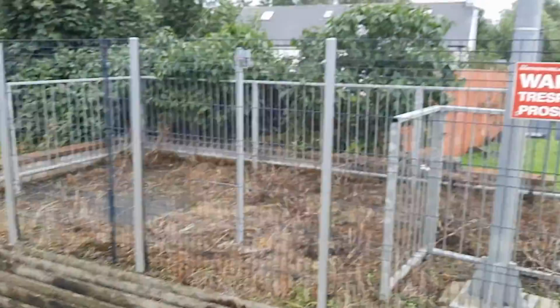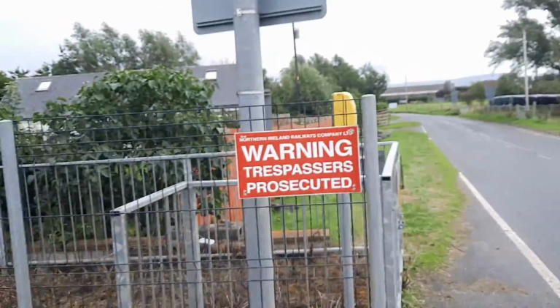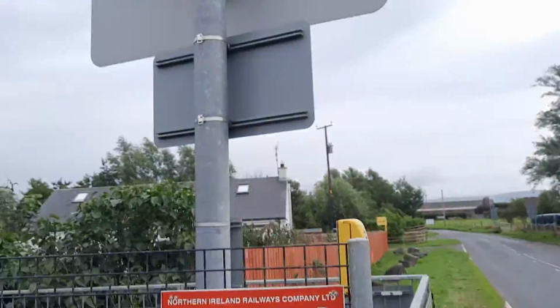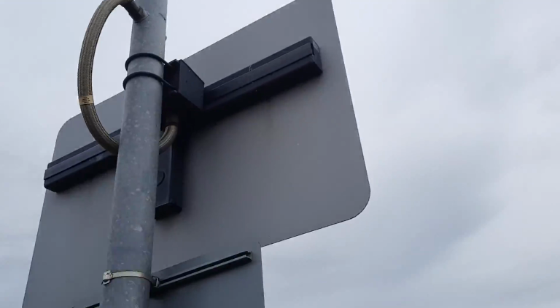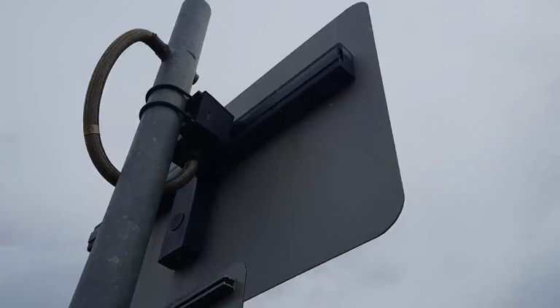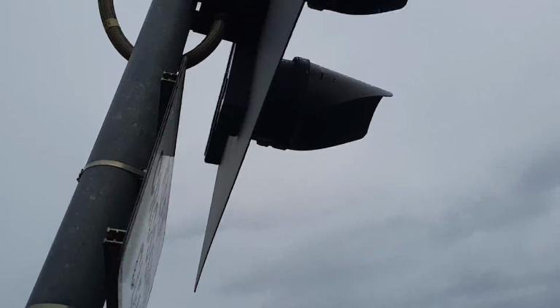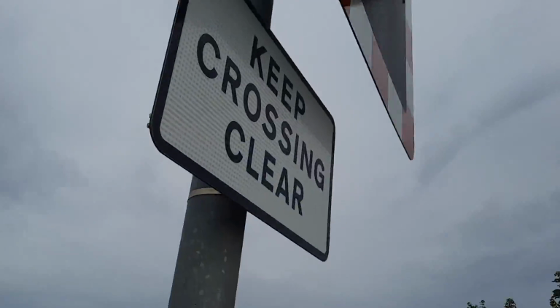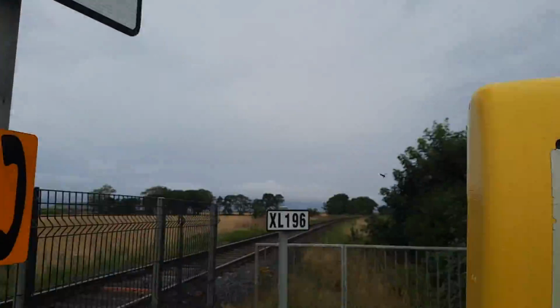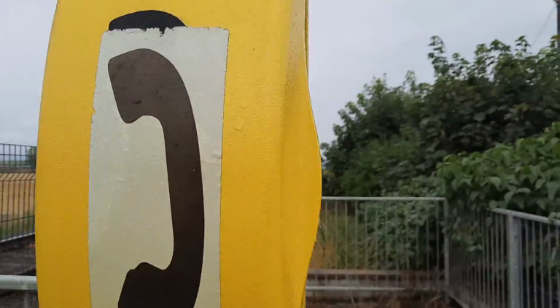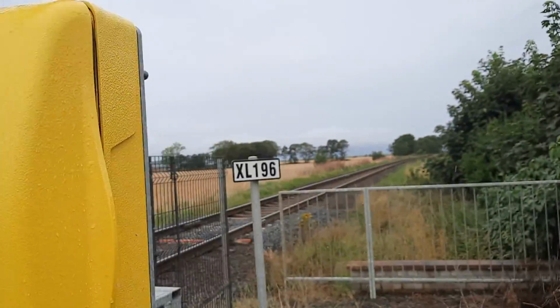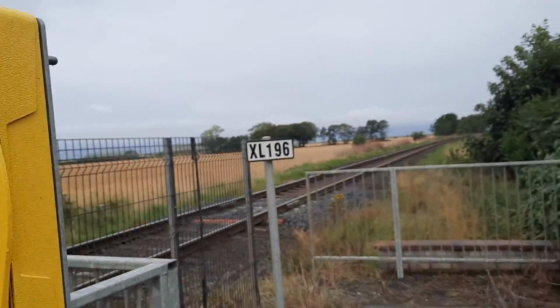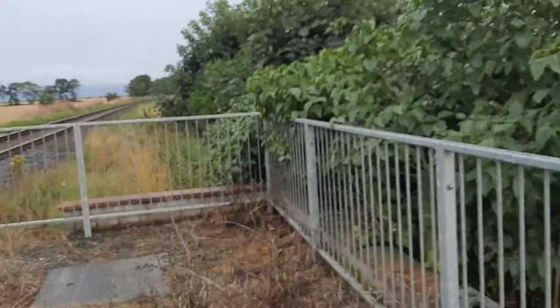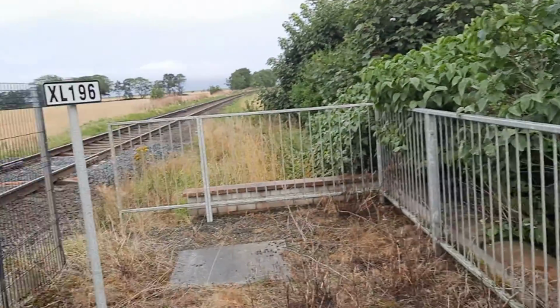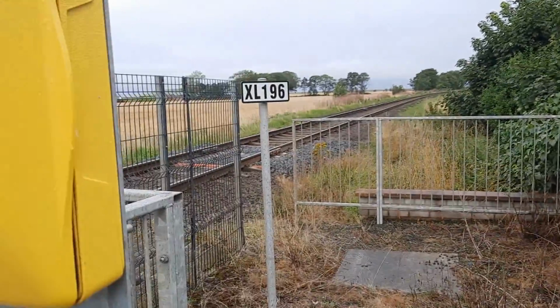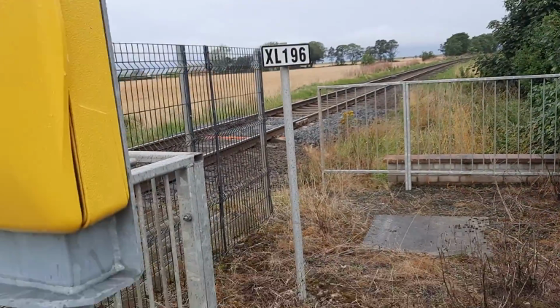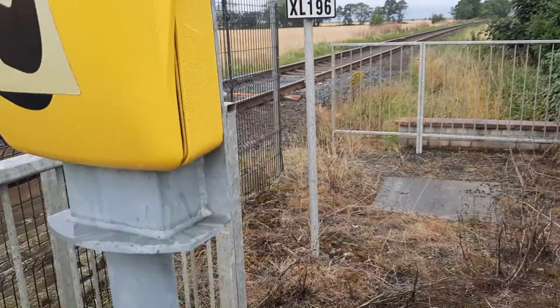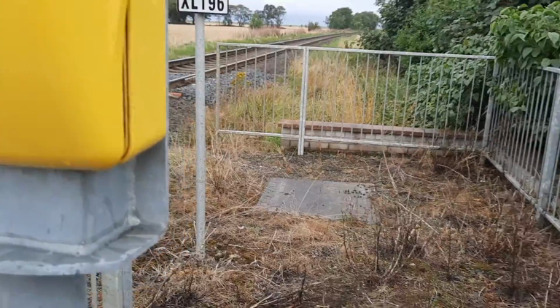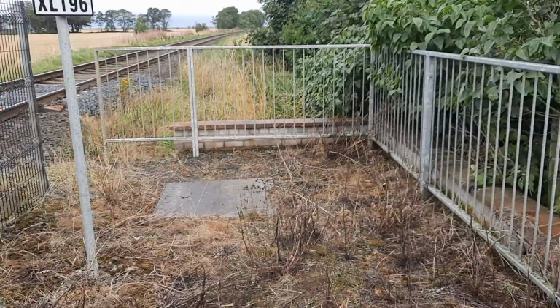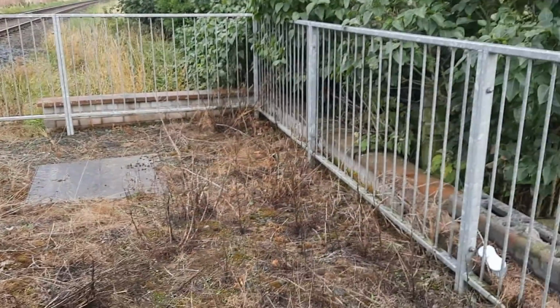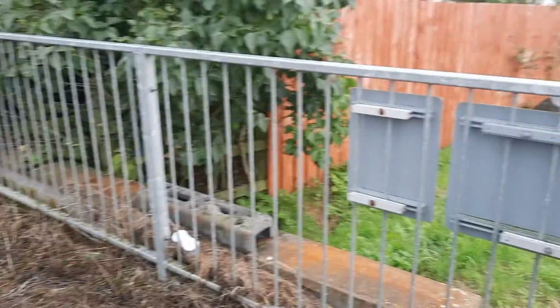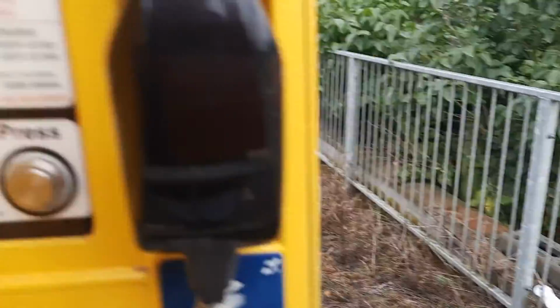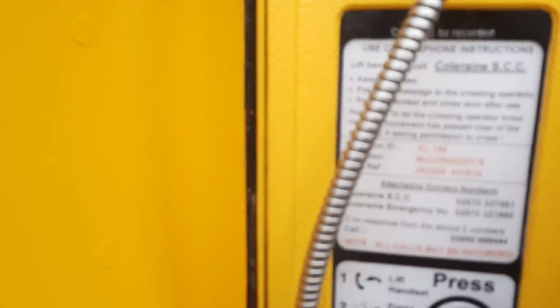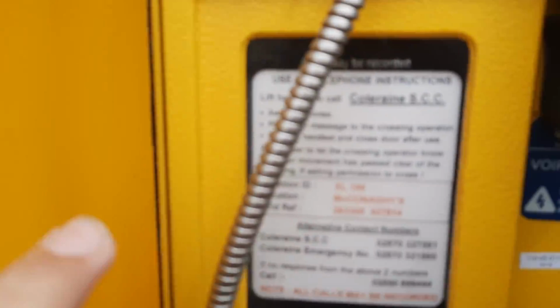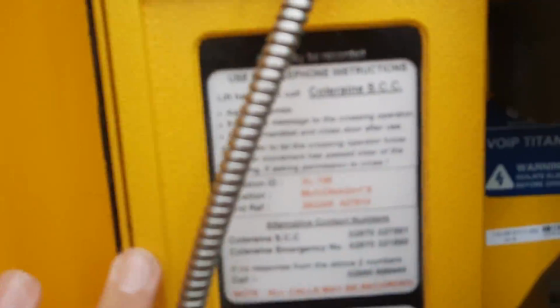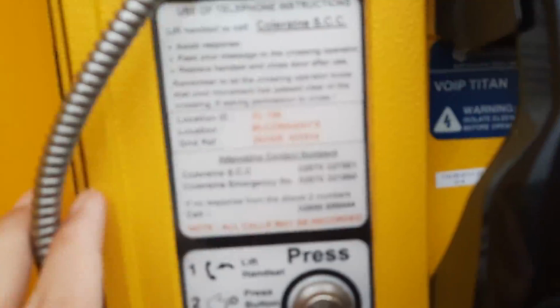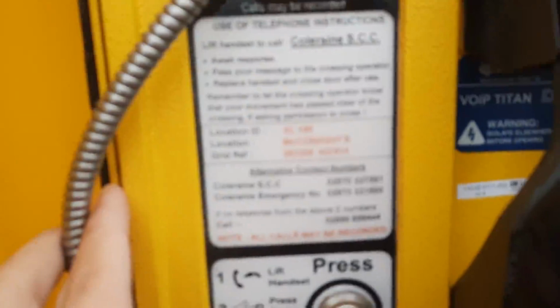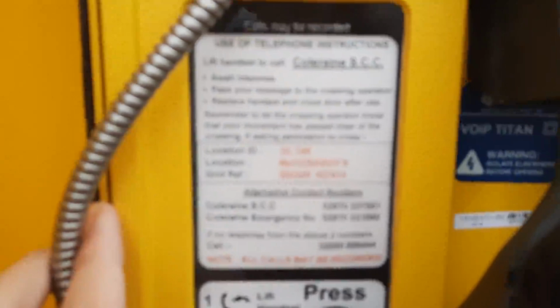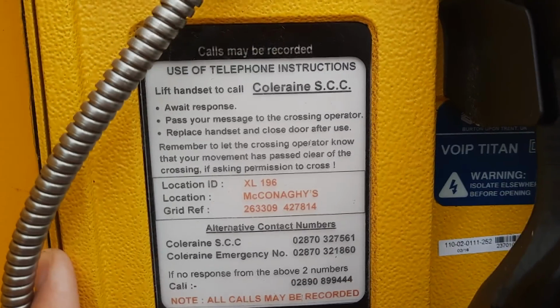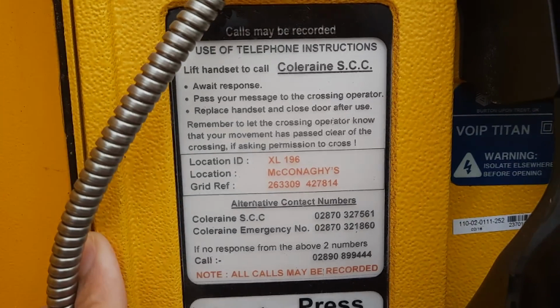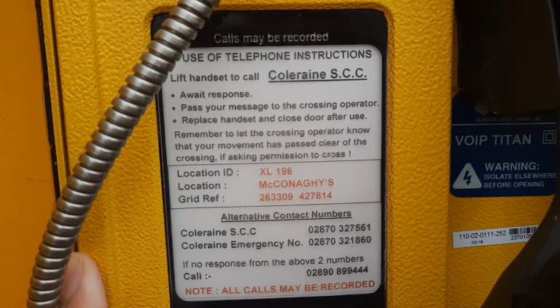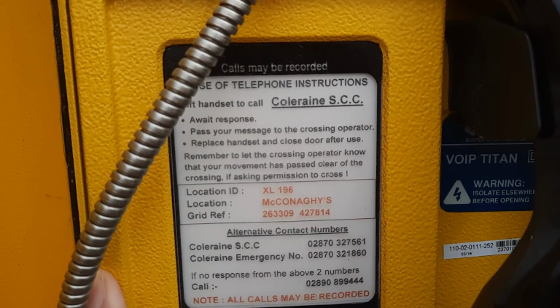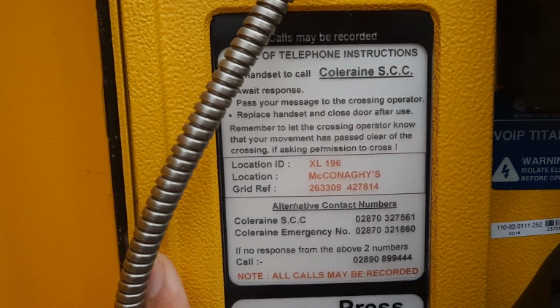Whether or not any trespass guide. LEDs, keep crossing clear. XL196. You can tell that's there because this probably used to be a user works crossing. Let's answer that — call Corian SEC.